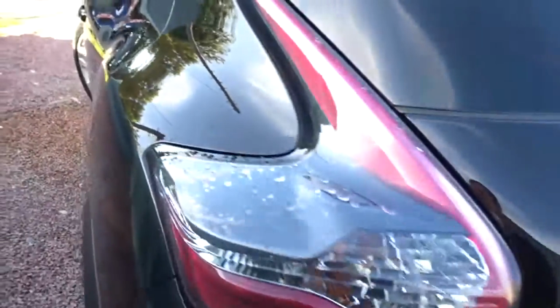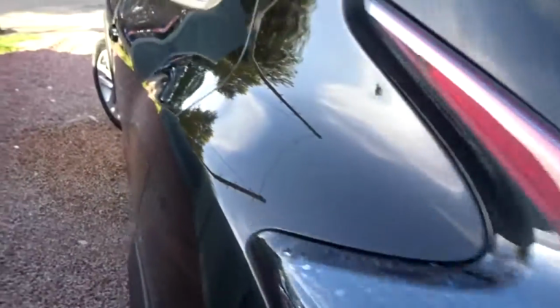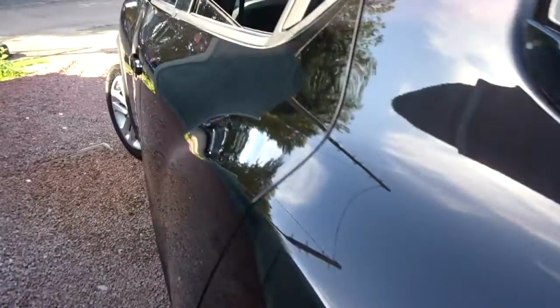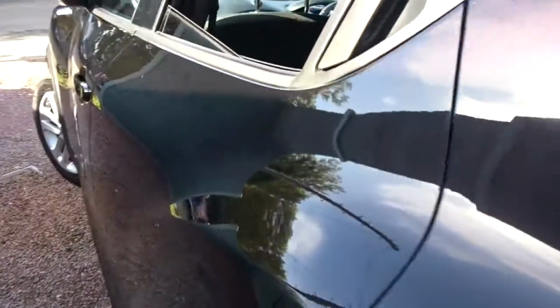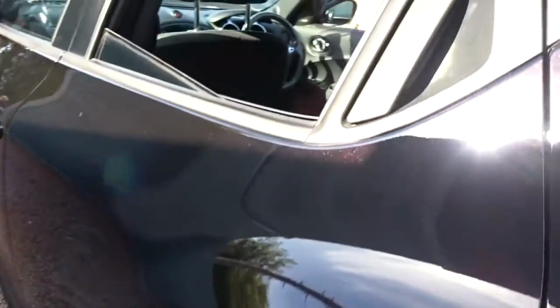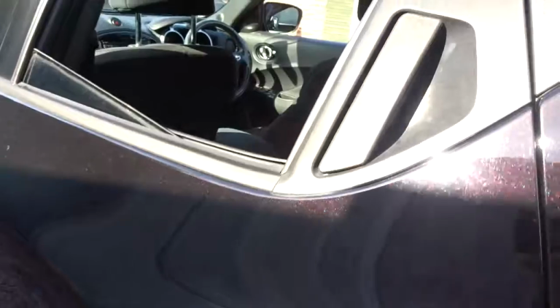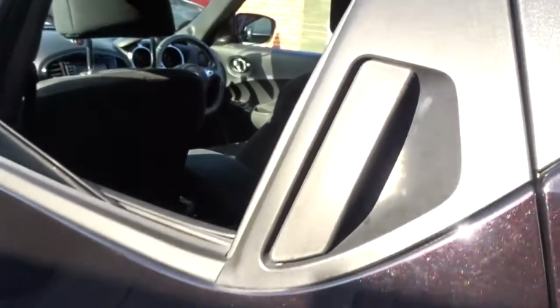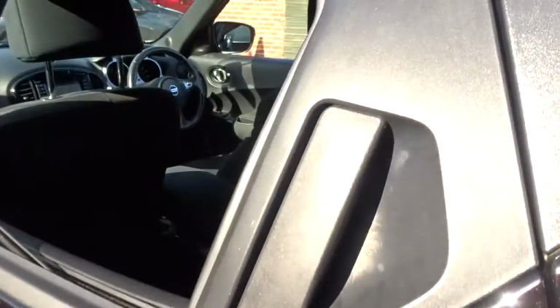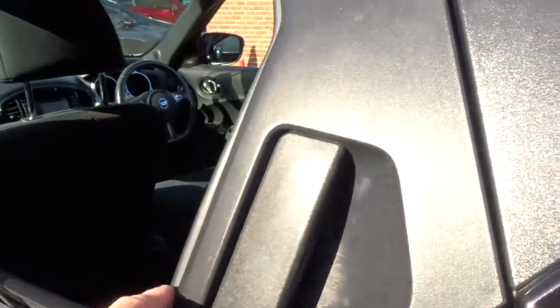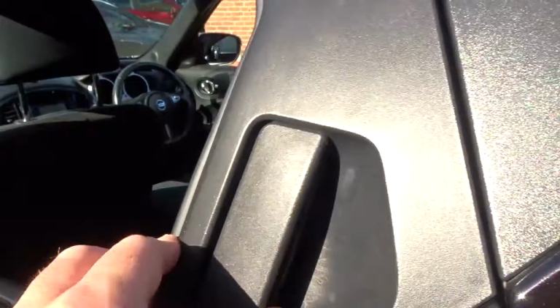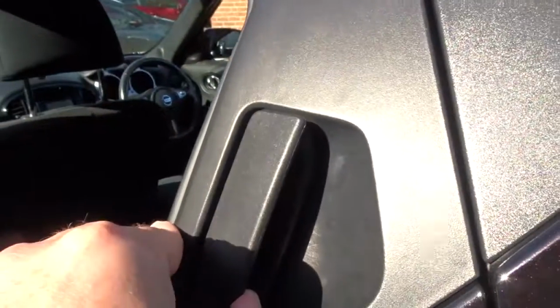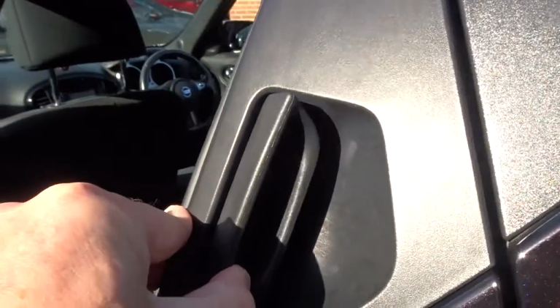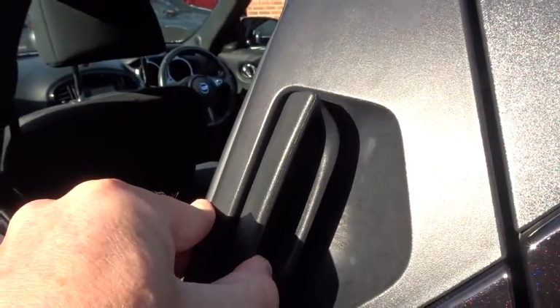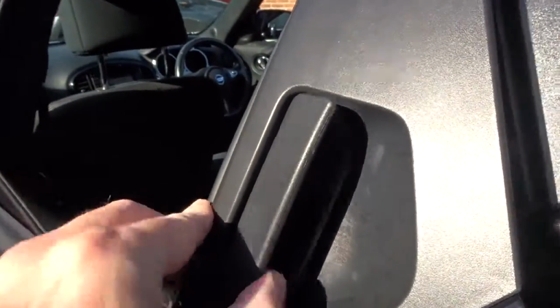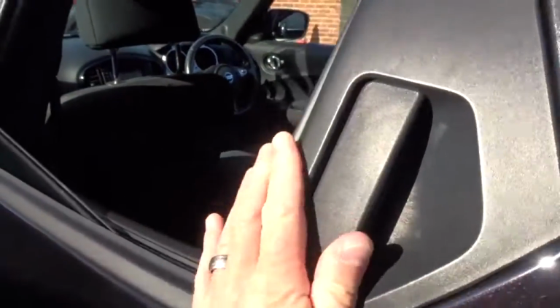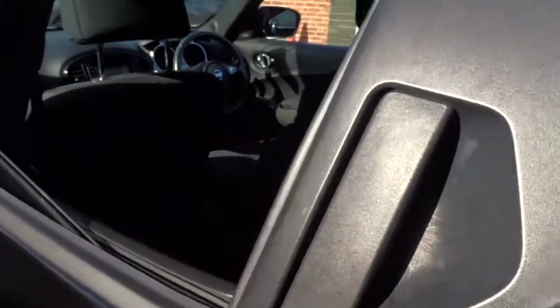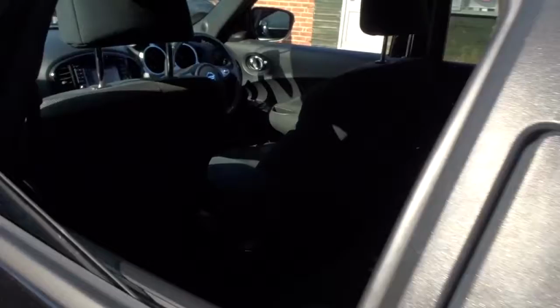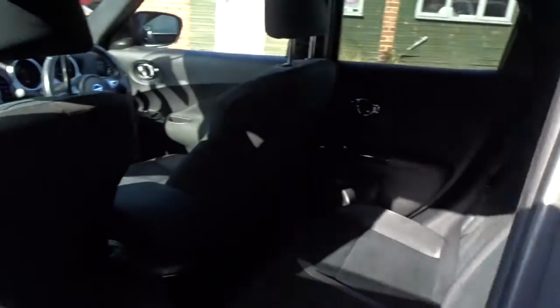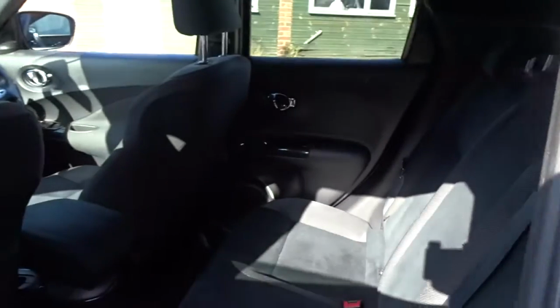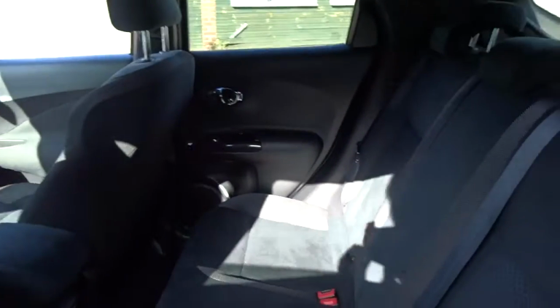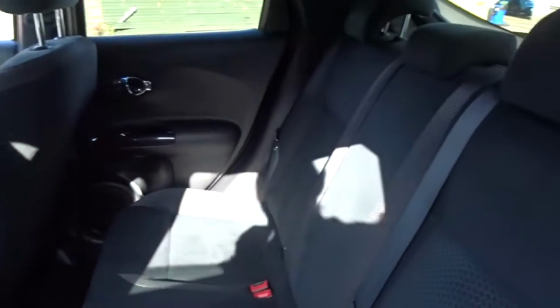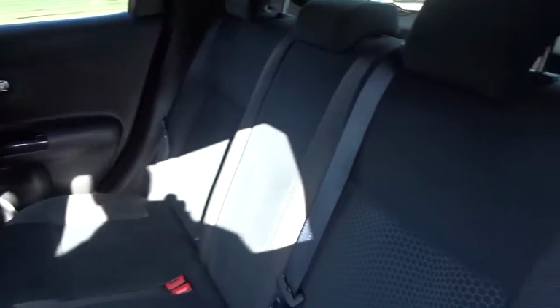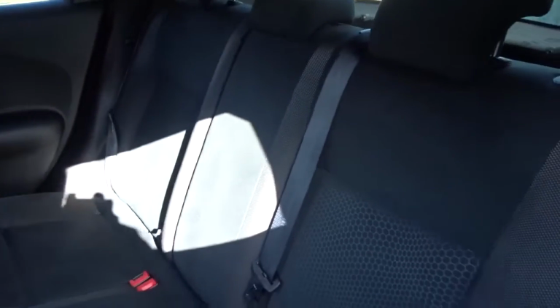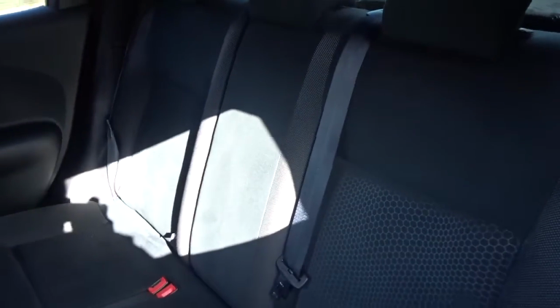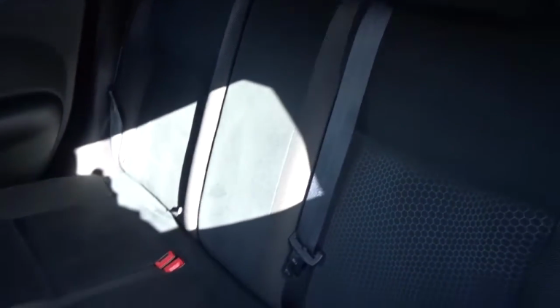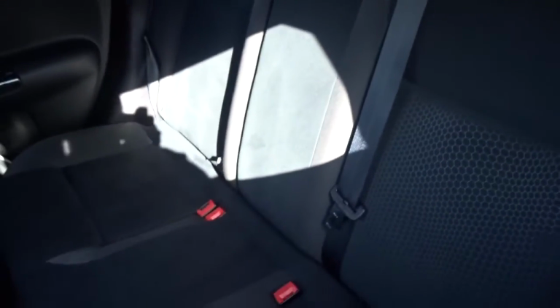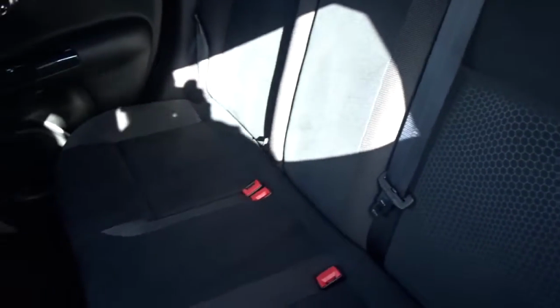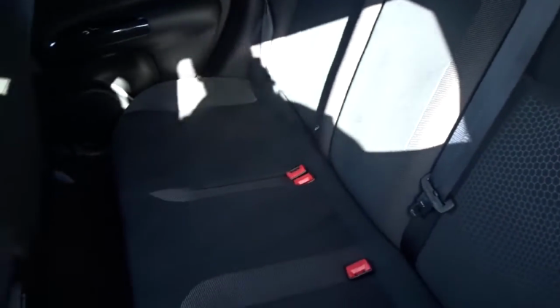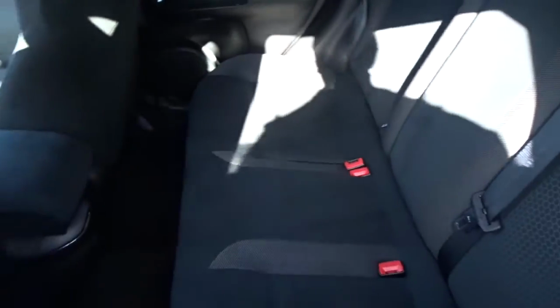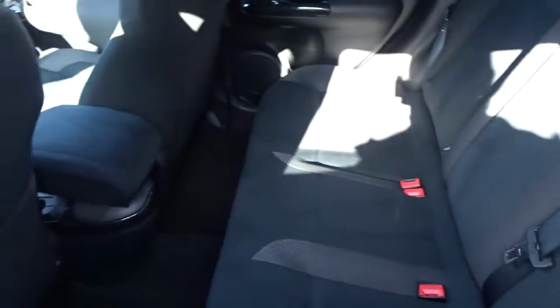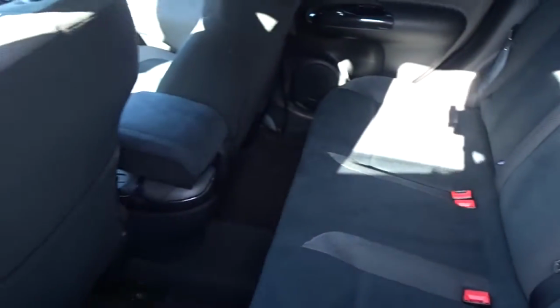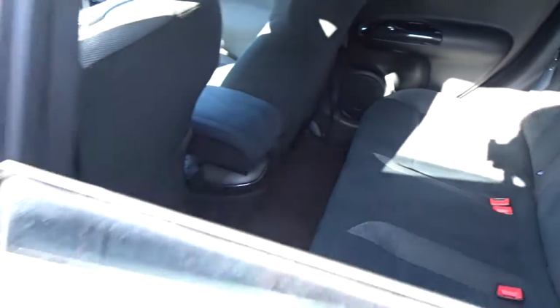Let's move around the car. The seats are in really nice condition. A nice touch on the Juke — there's a handle built into the door frame. There's plenty of space in the rear of the car for three passengers to sit quite comfortably.